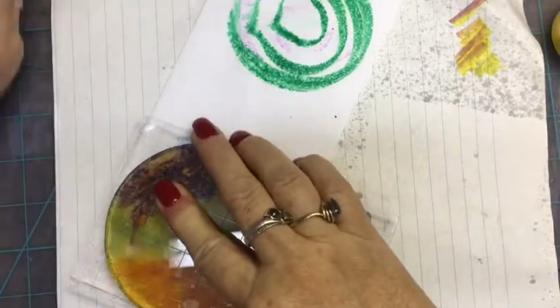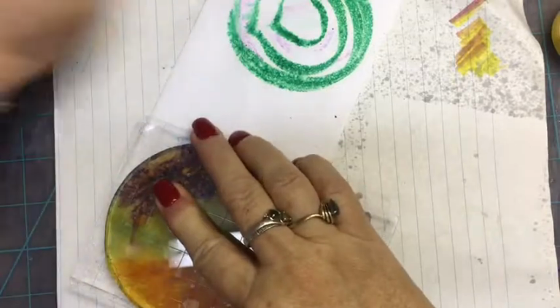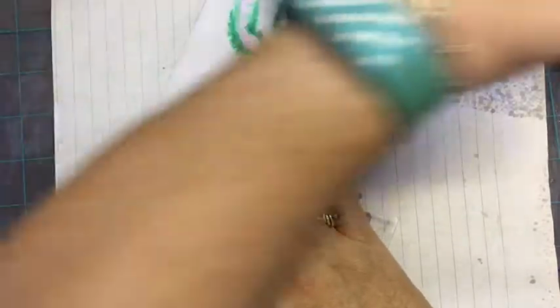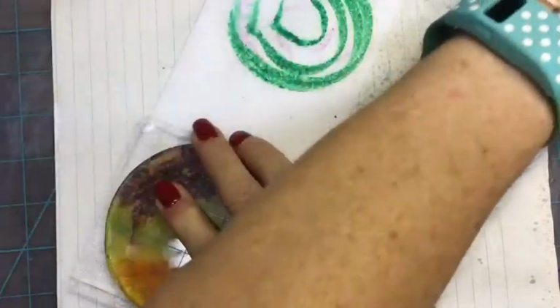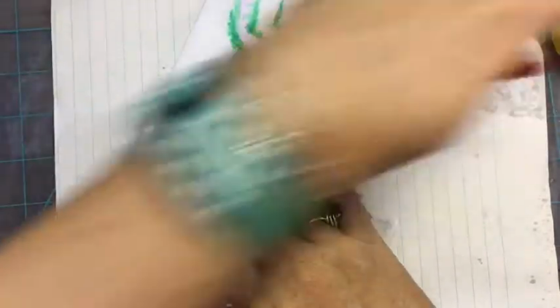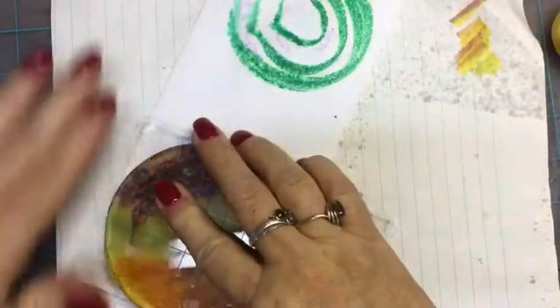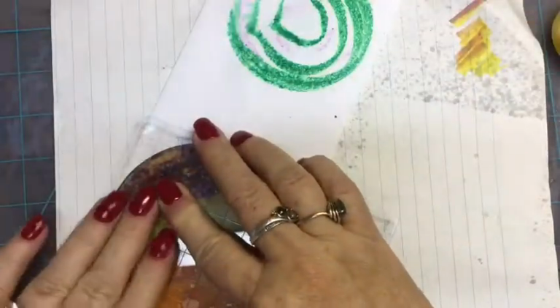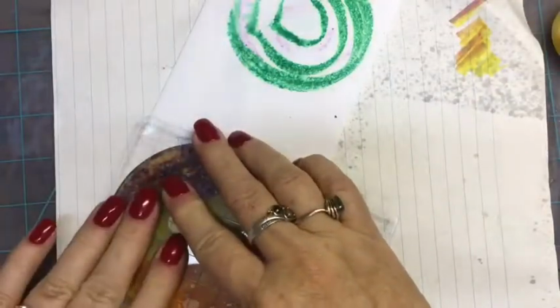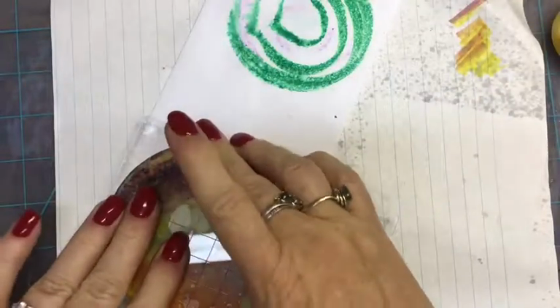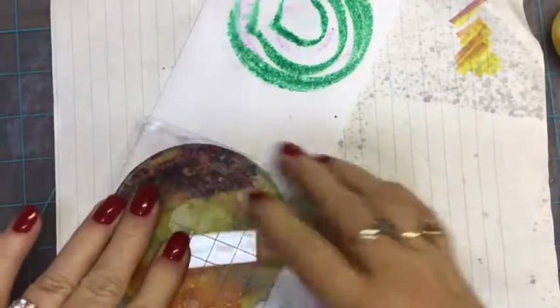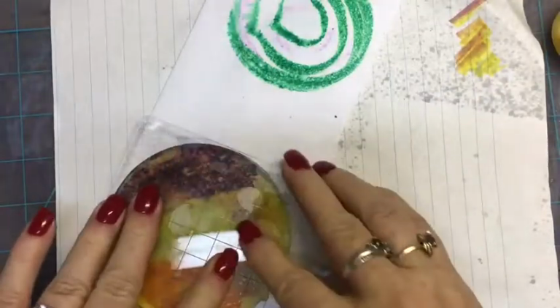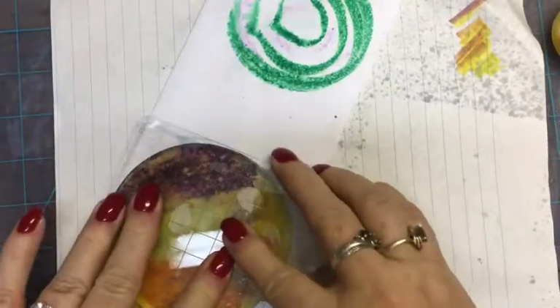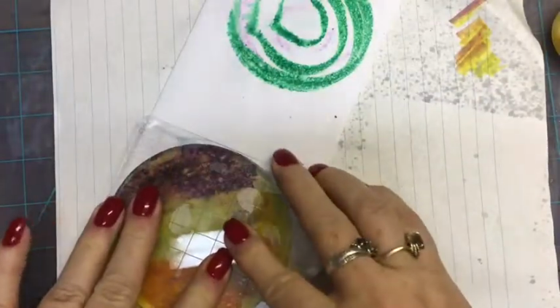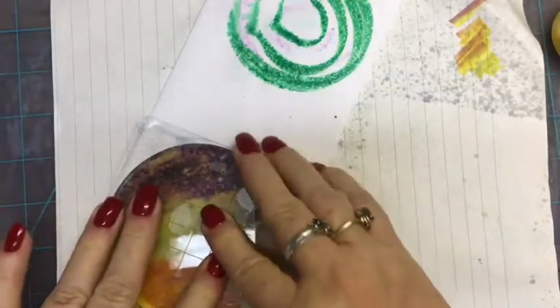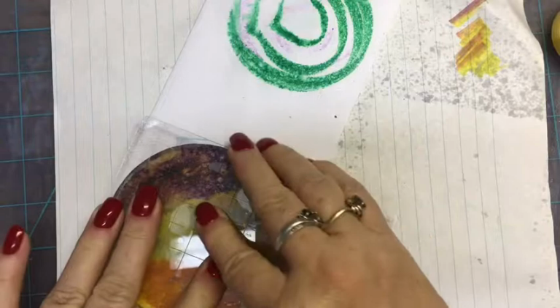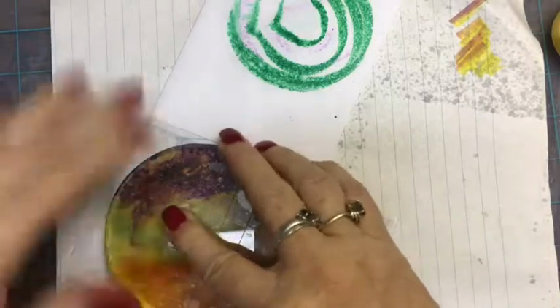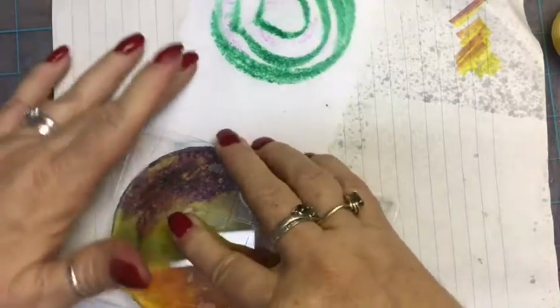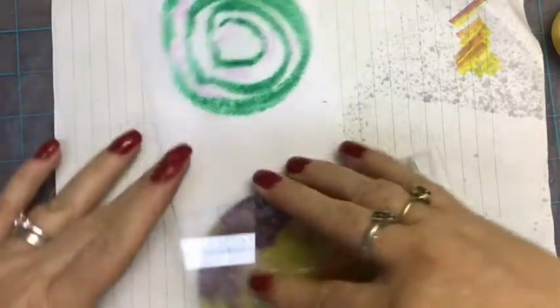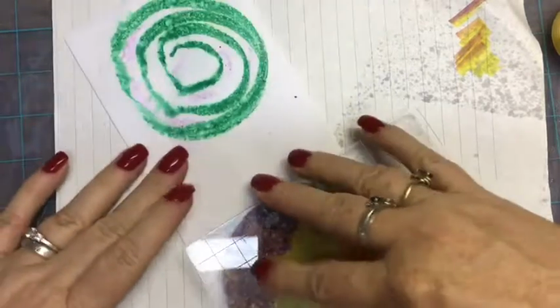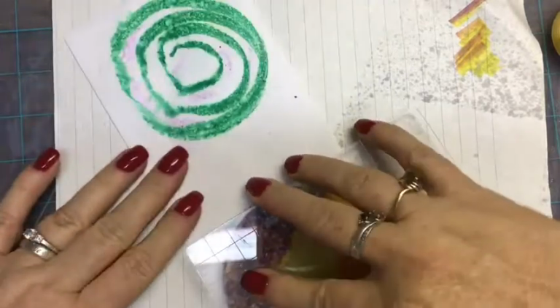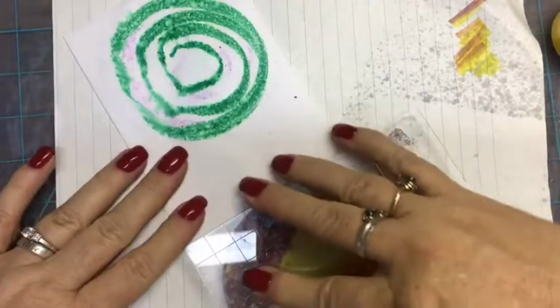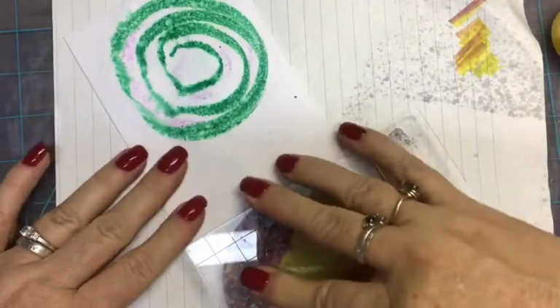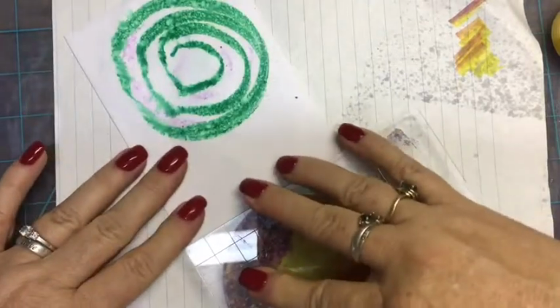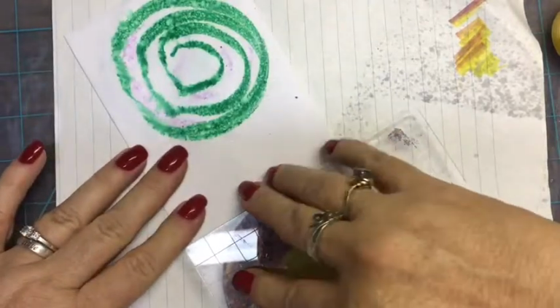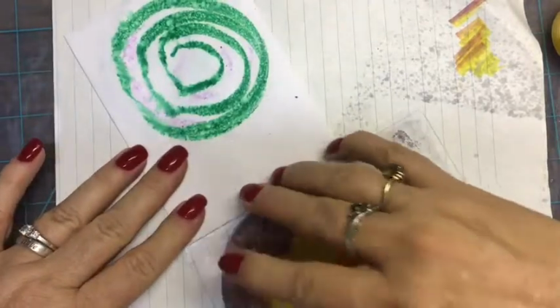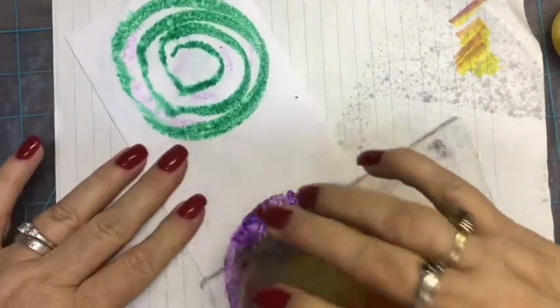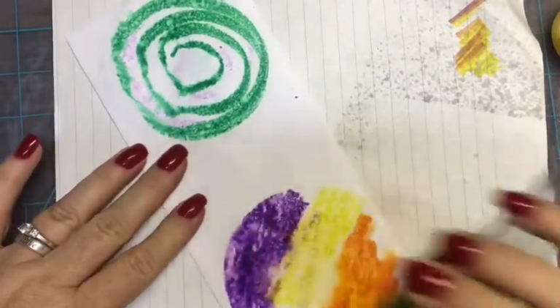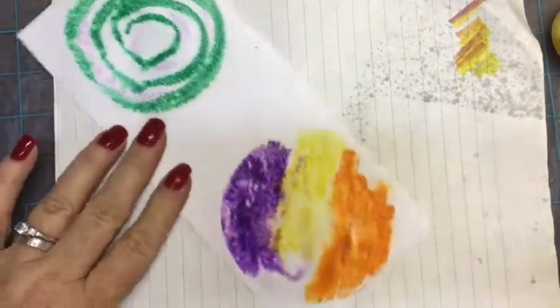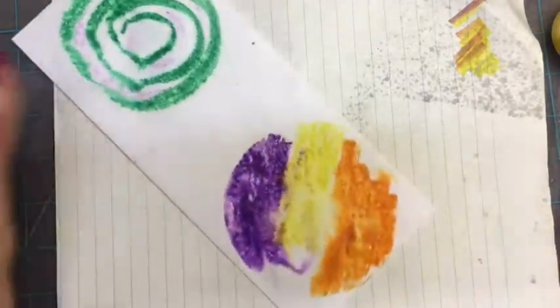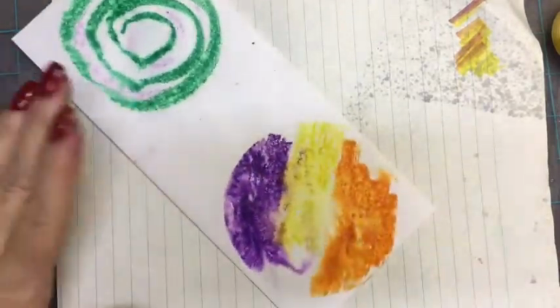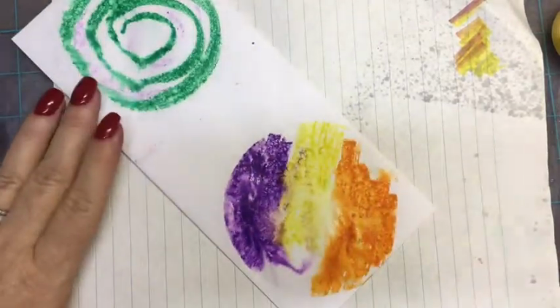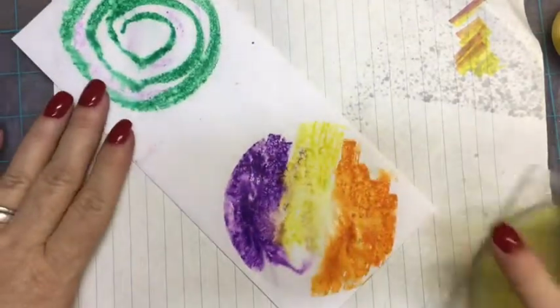The misting kind of helps you get a watercolor look, and you're not going to get that if you just use the markers. So, there we go.